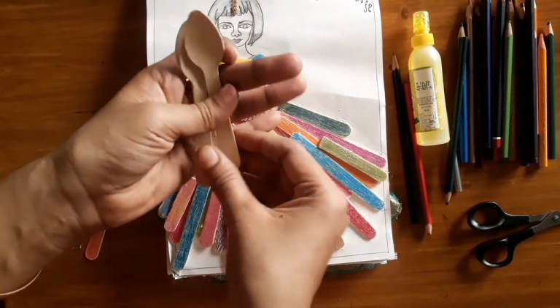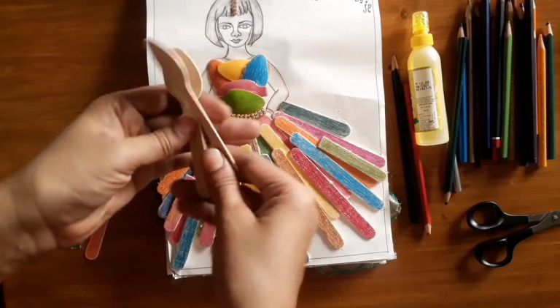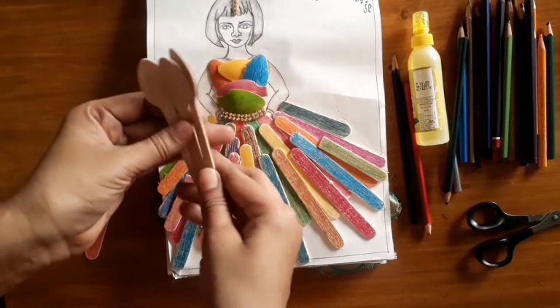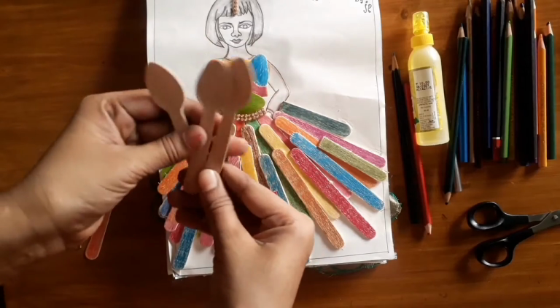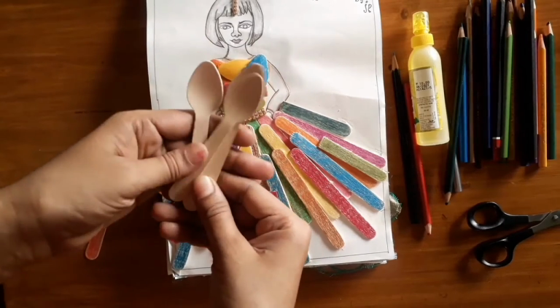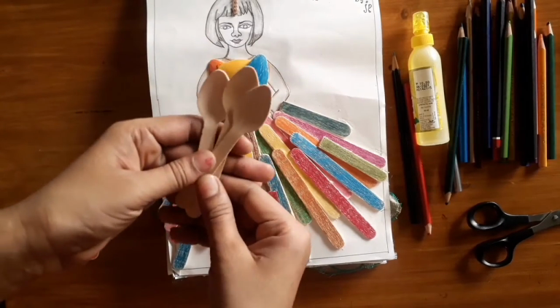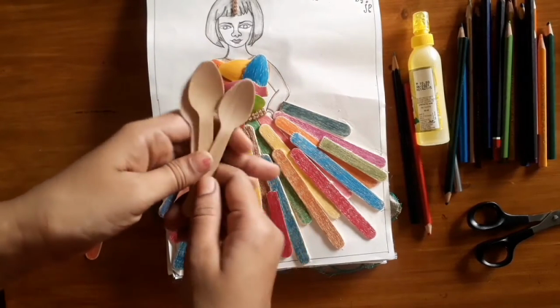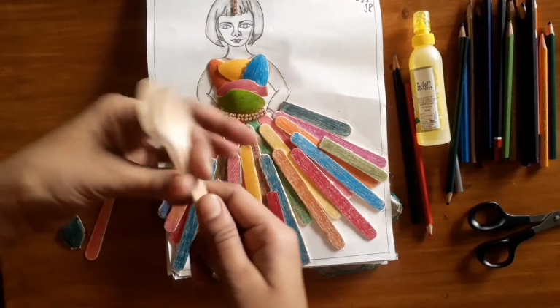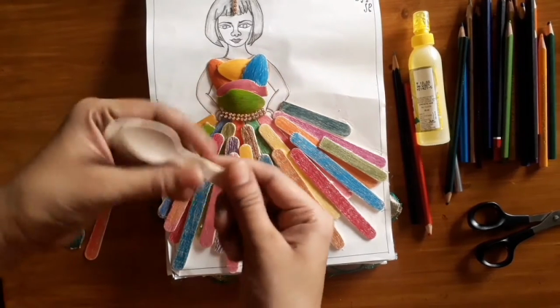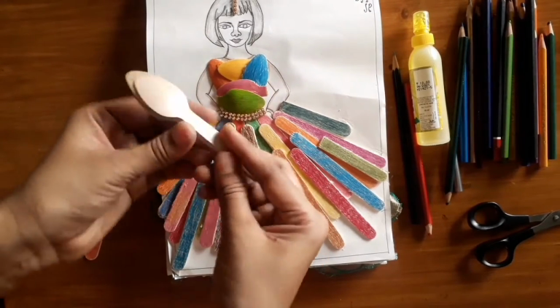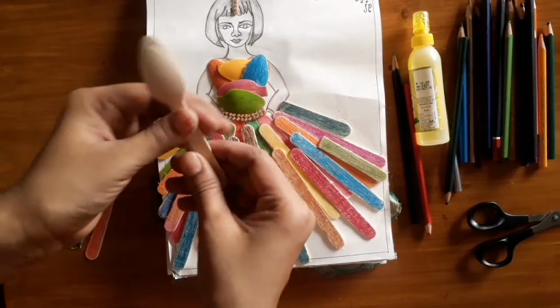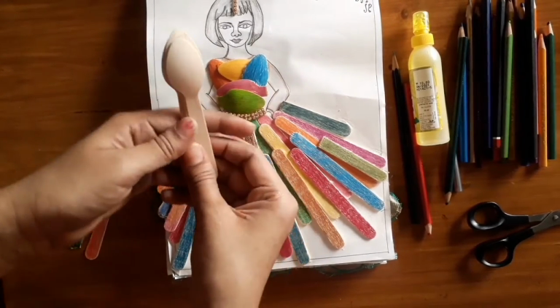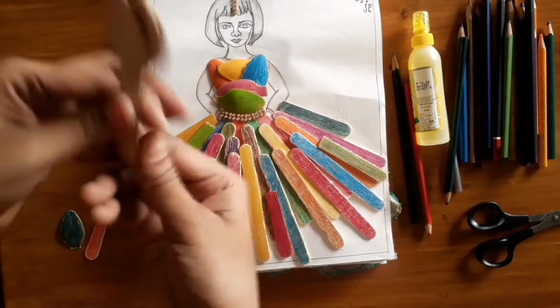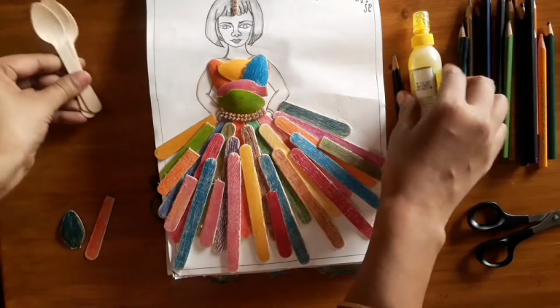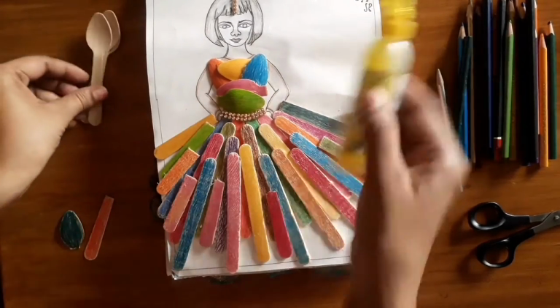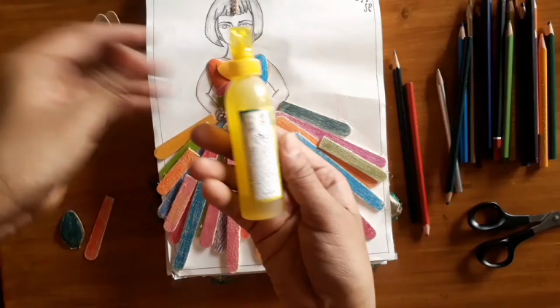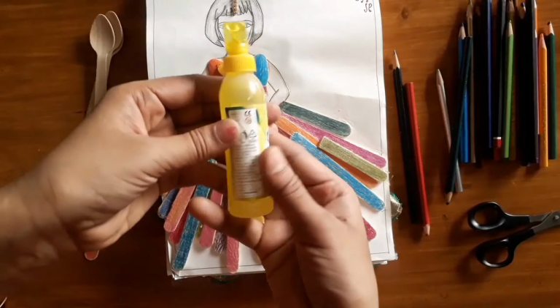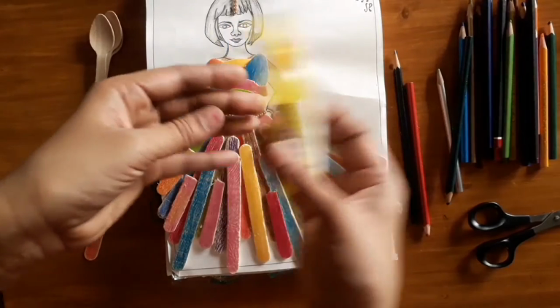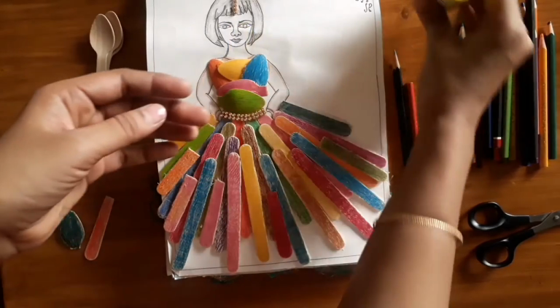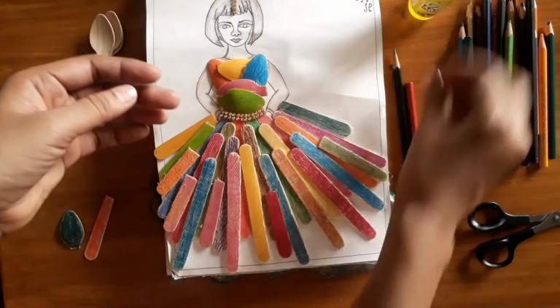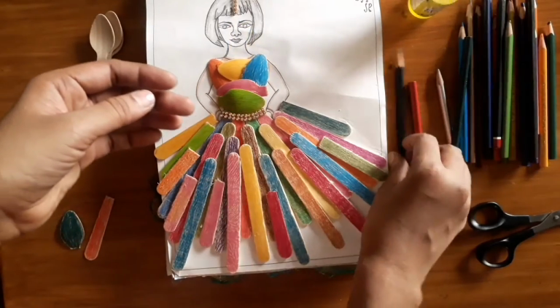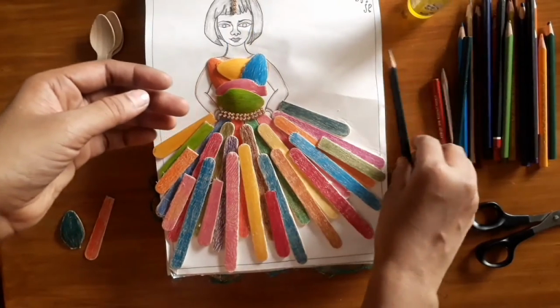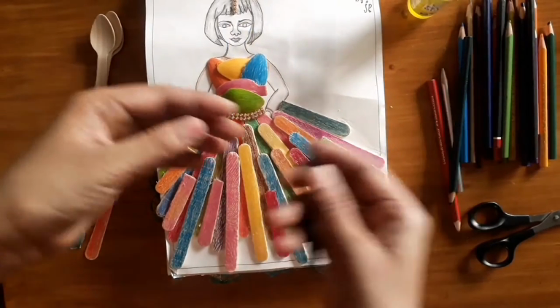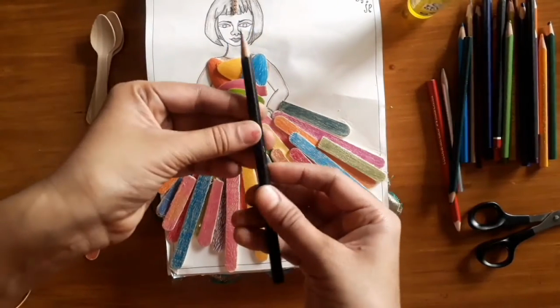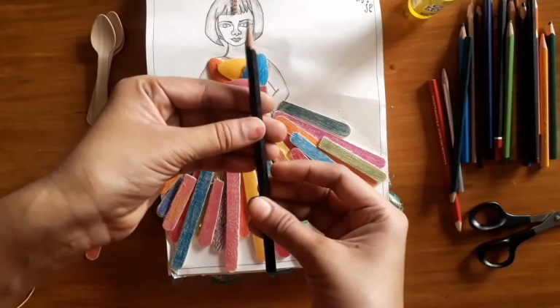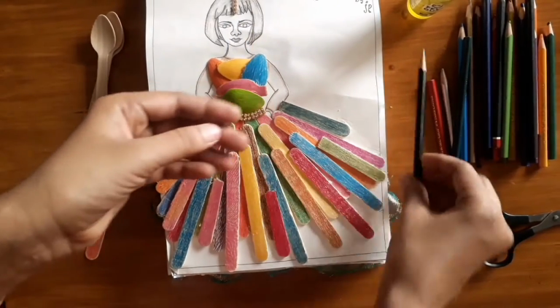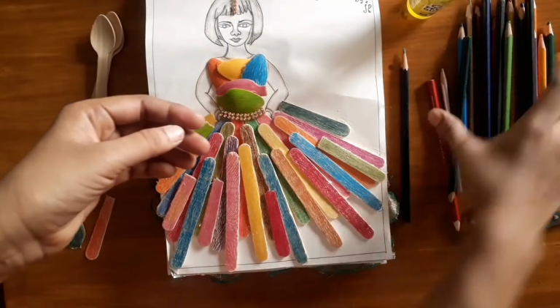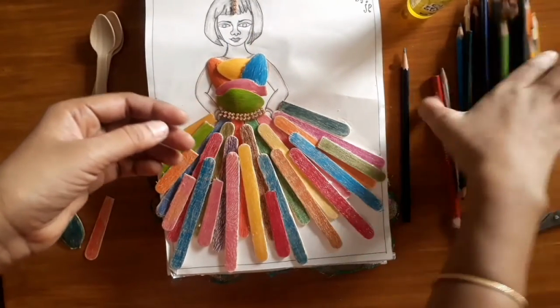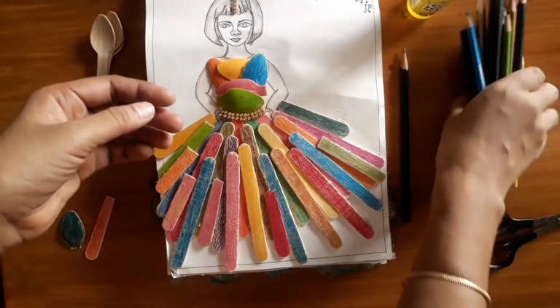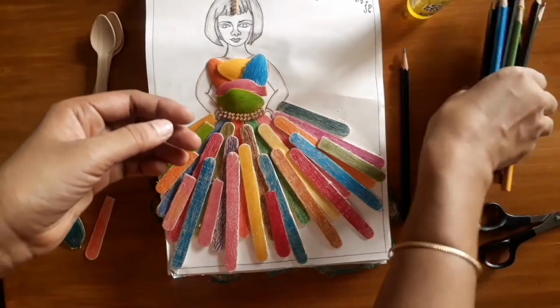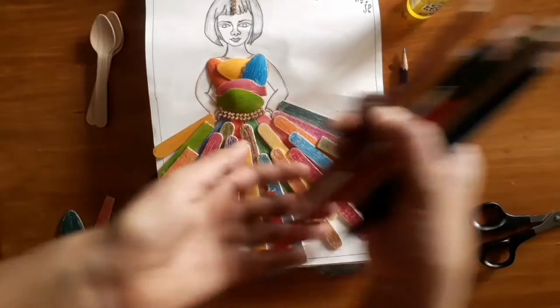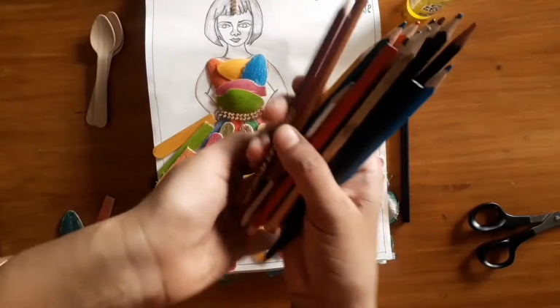We can do this as well. This is a glue. Then we have color pencils — we use a black color pencil.